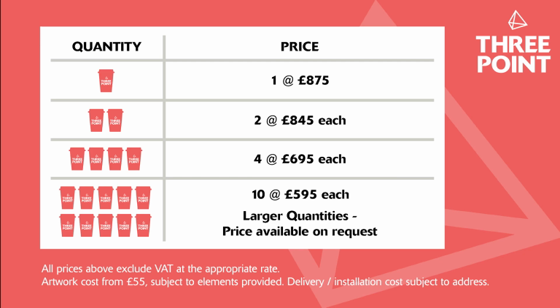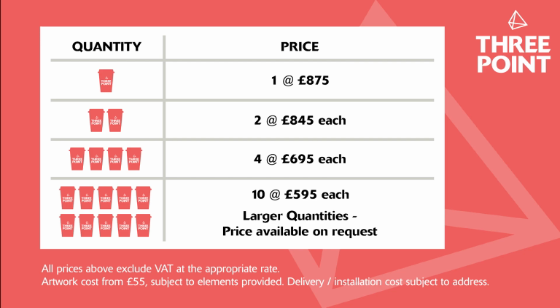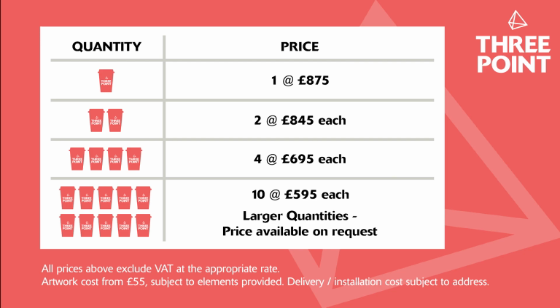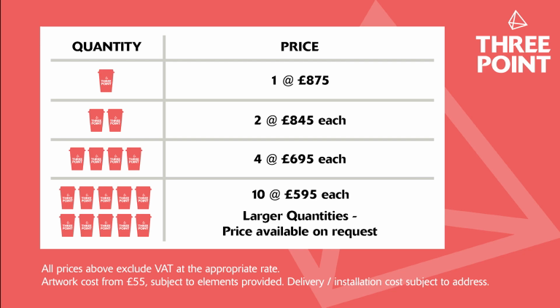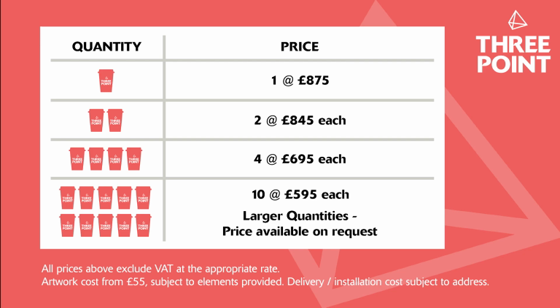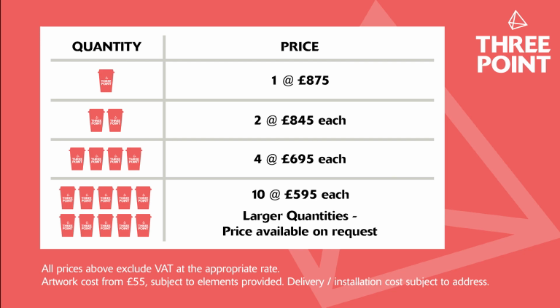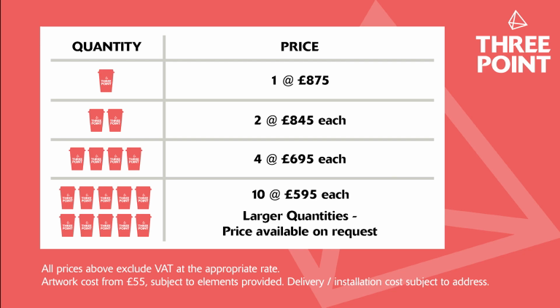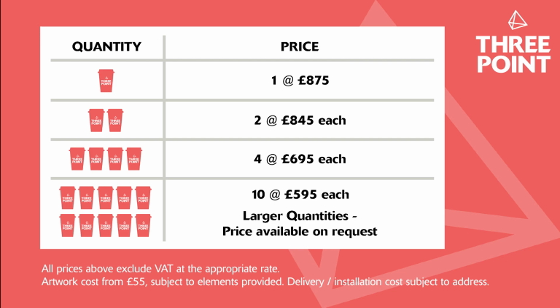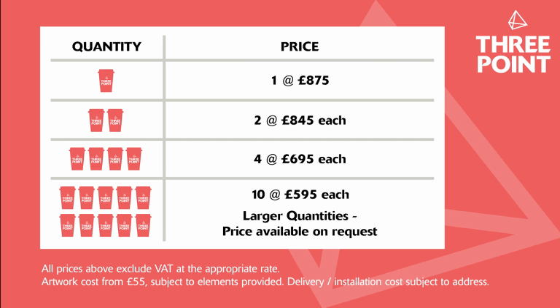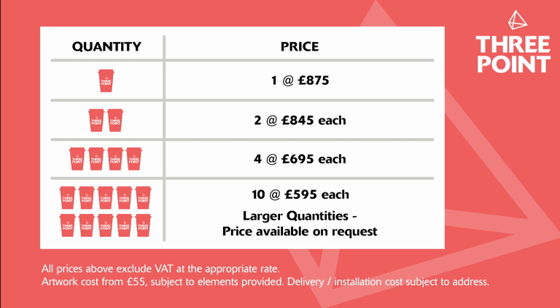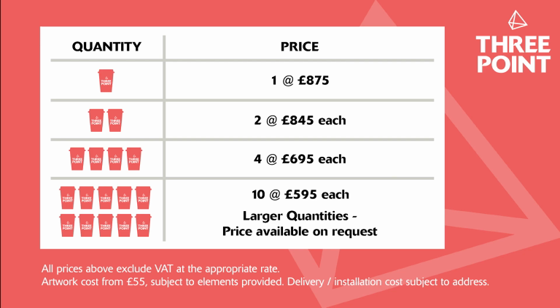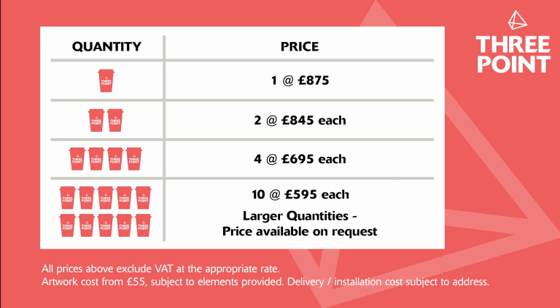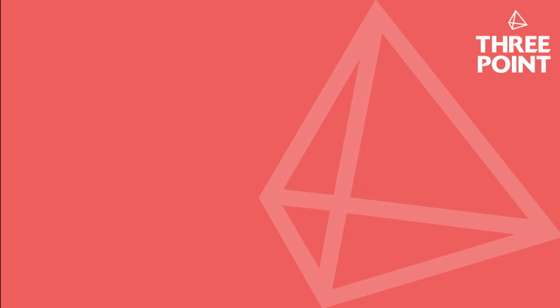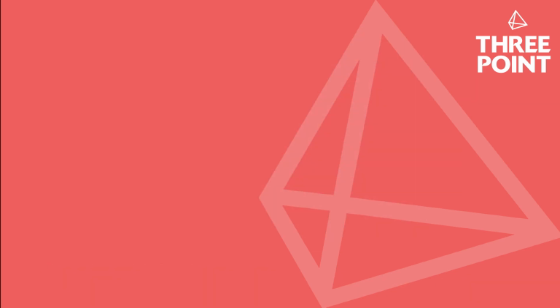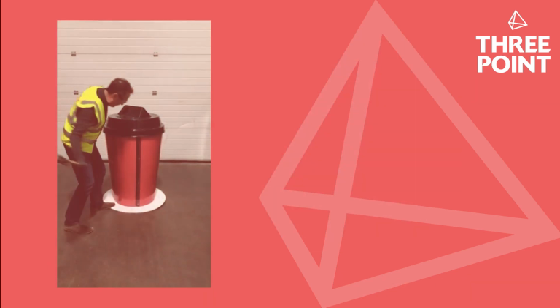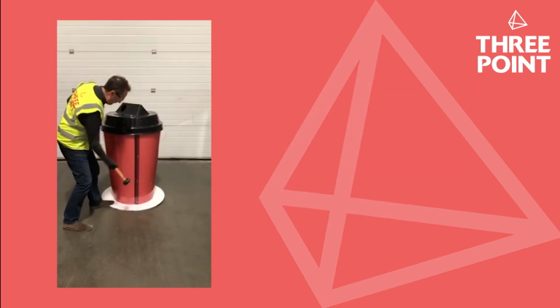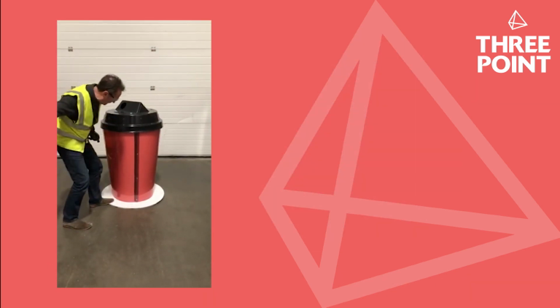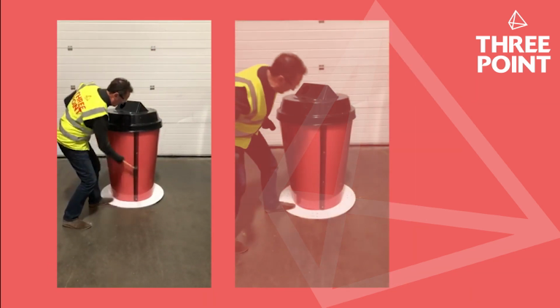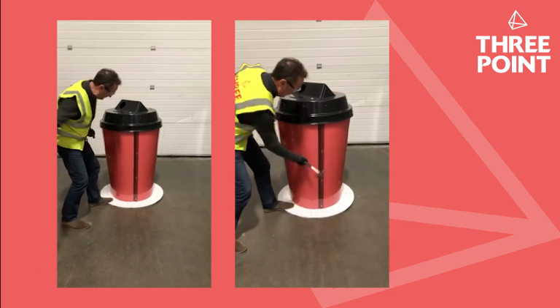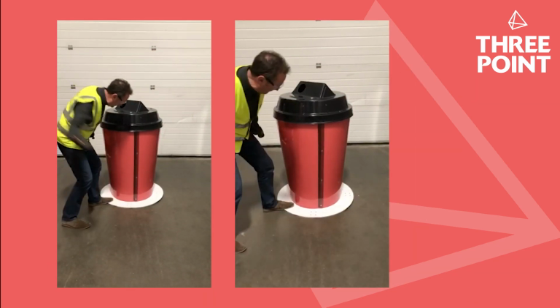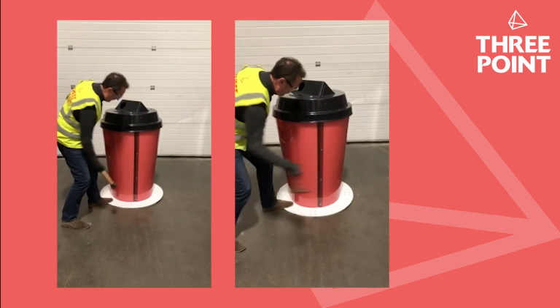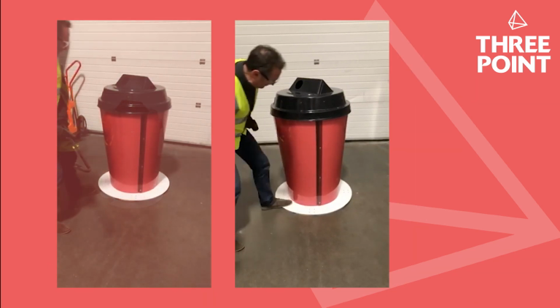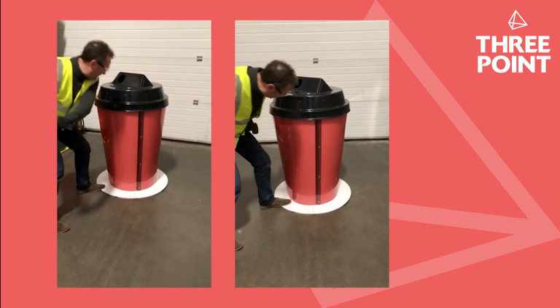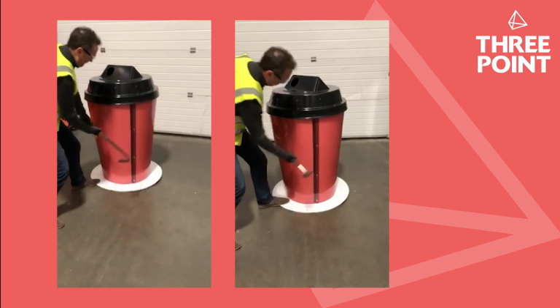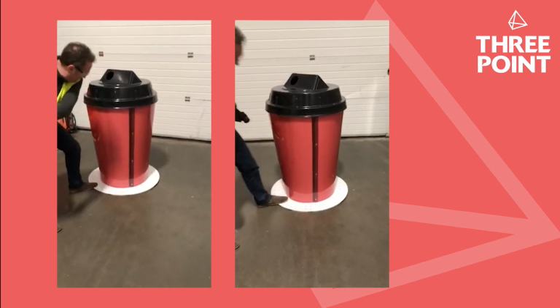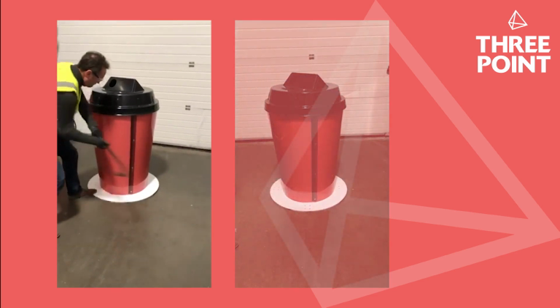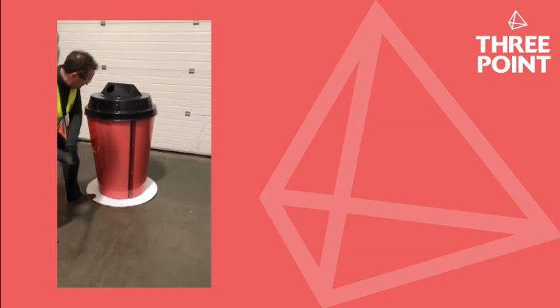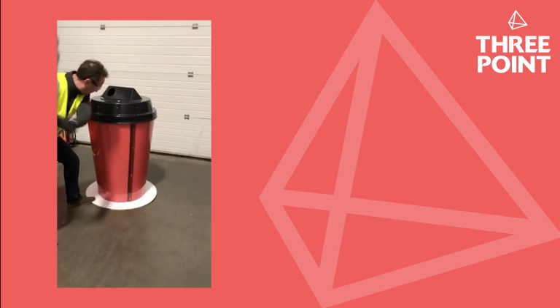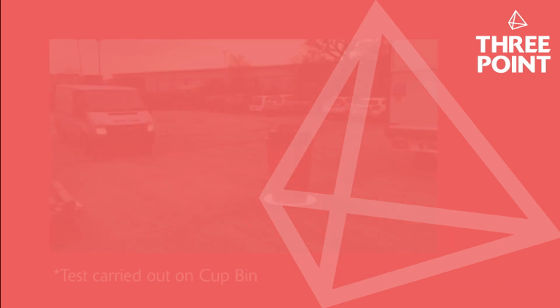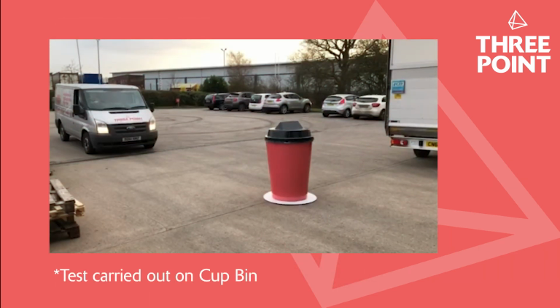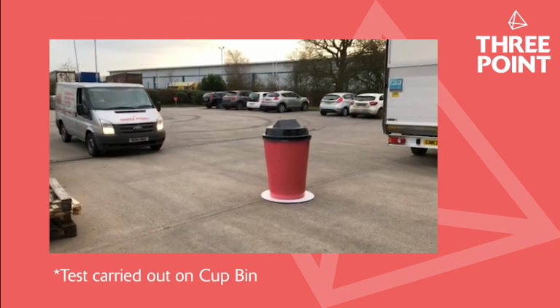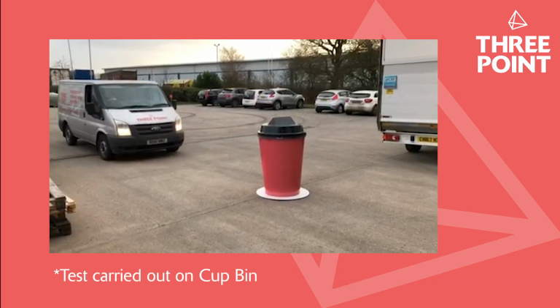For example, if you wanted to order four cups, the unit price would be £695 per cup. If you want to see just how strong our giant cups are, click on the giant cup link below to see the strength test videos that we share with all of our clients.